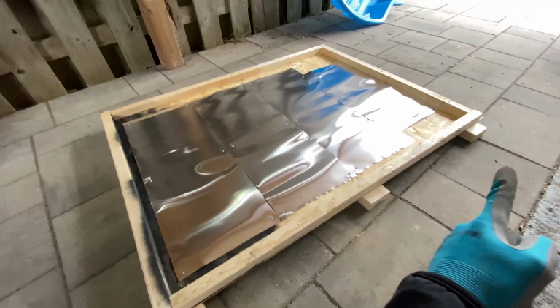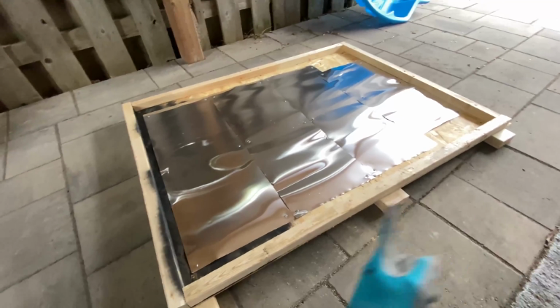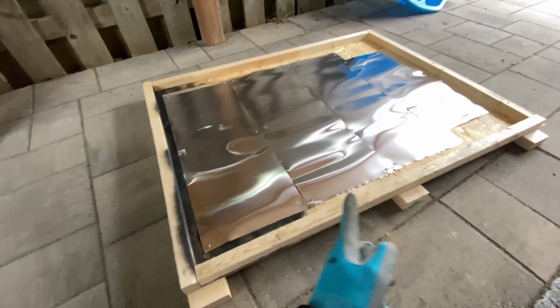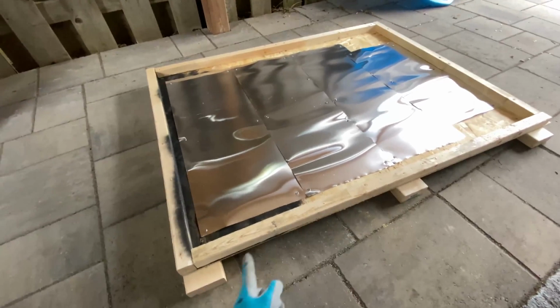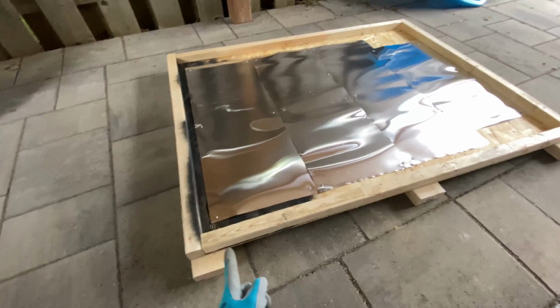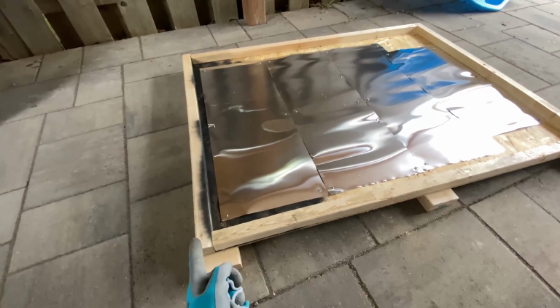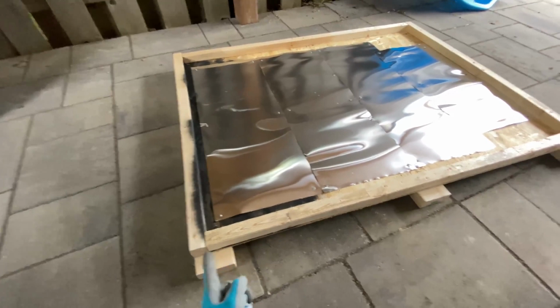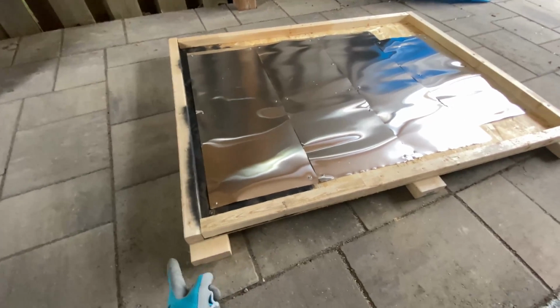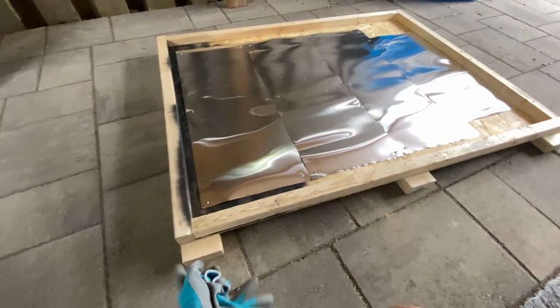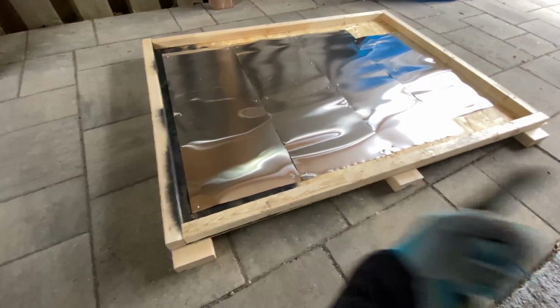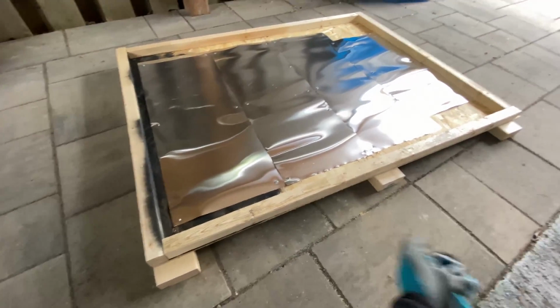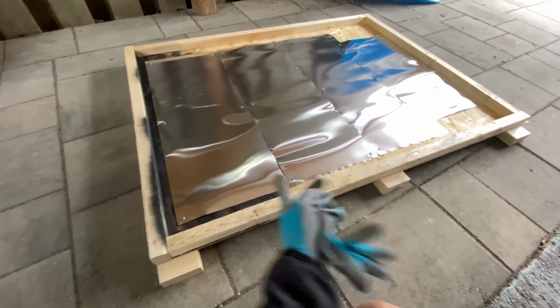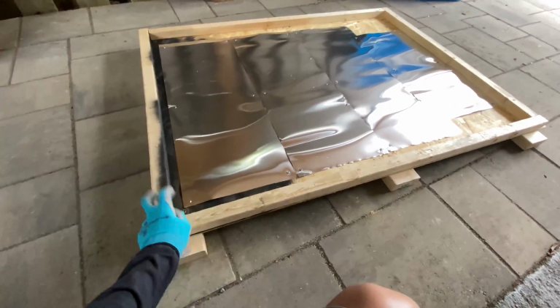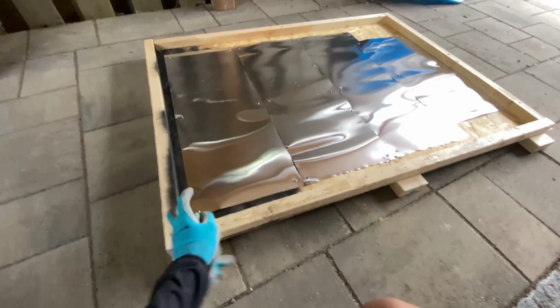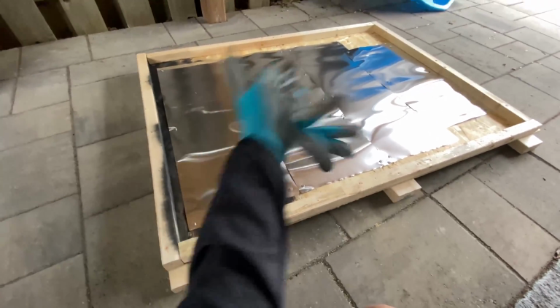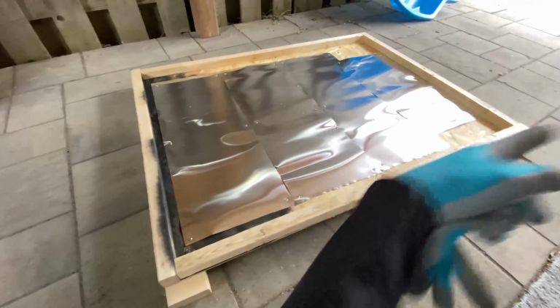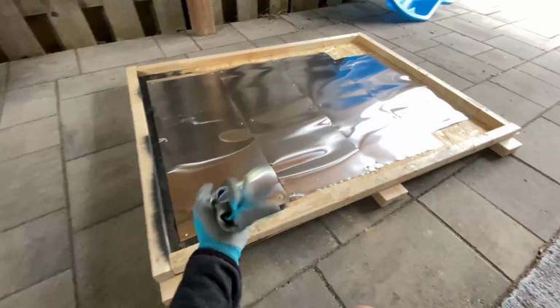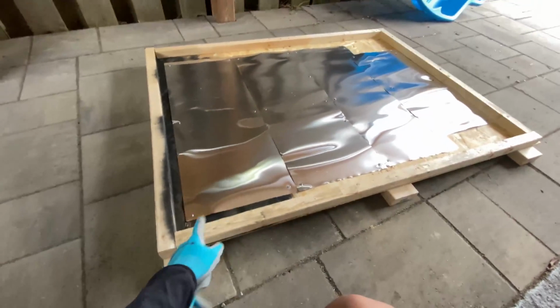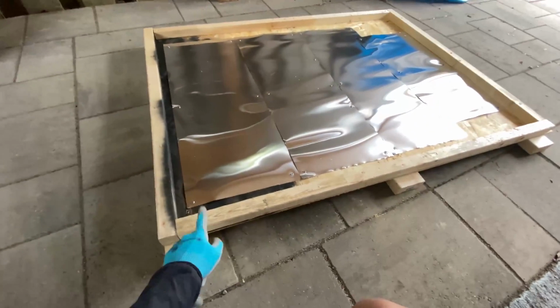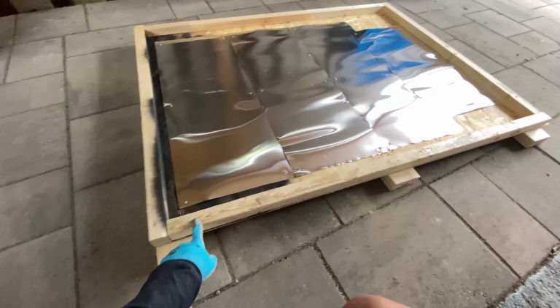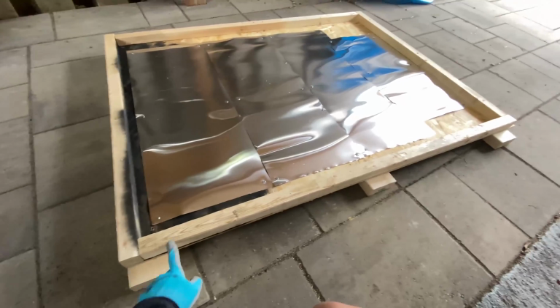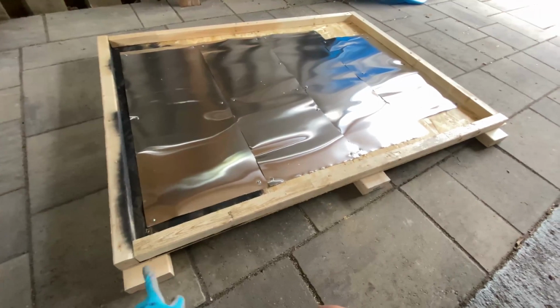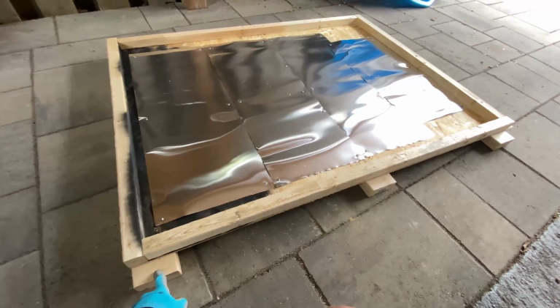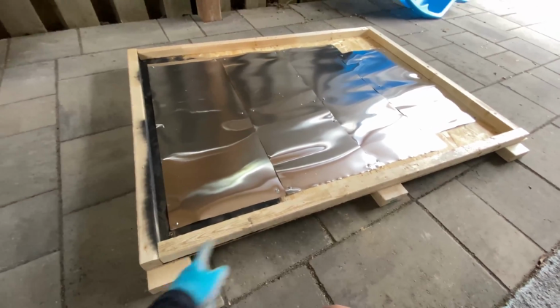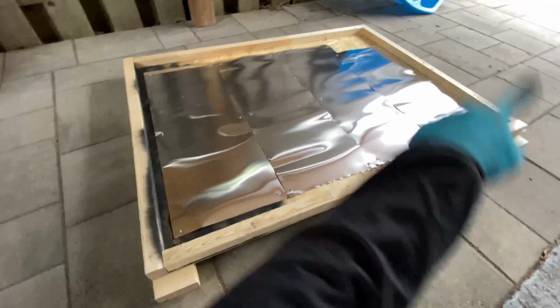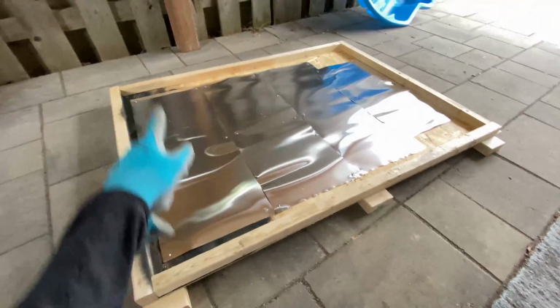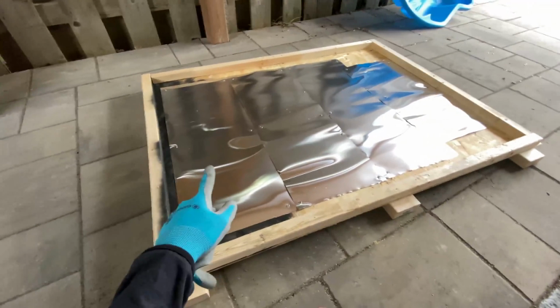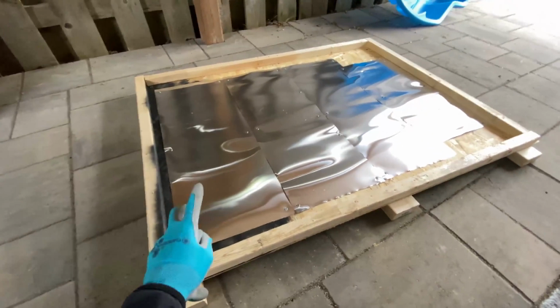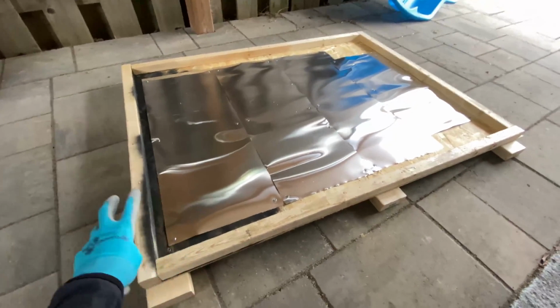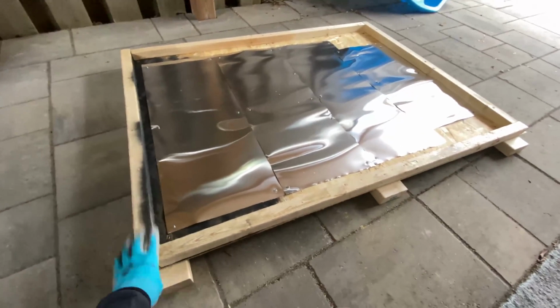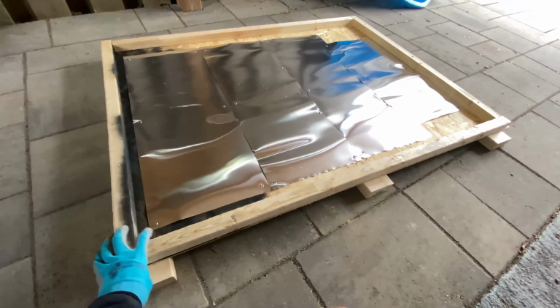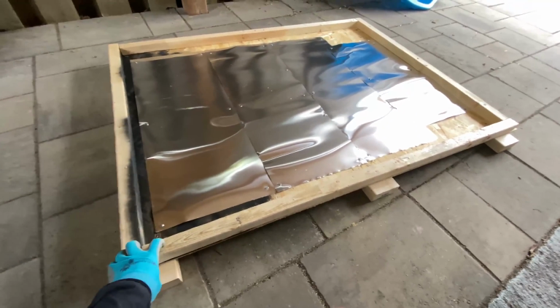For the frame, you can really do it however you want — just a piece of wood, and then one-by-ones or whatever surrounding it, then you can put the window on top.